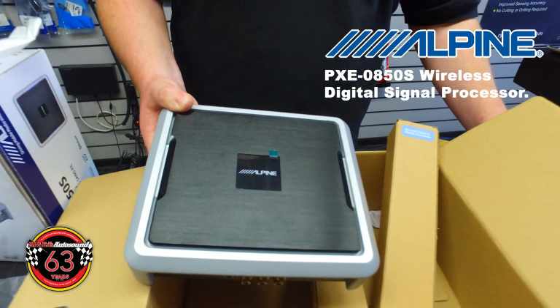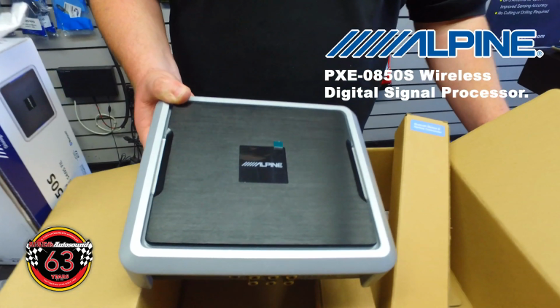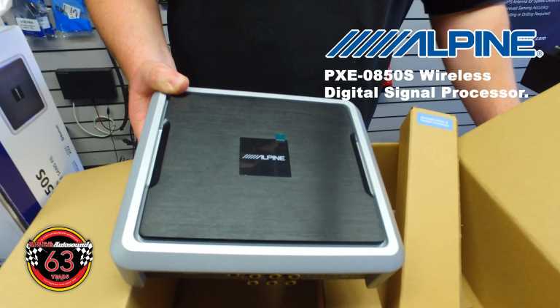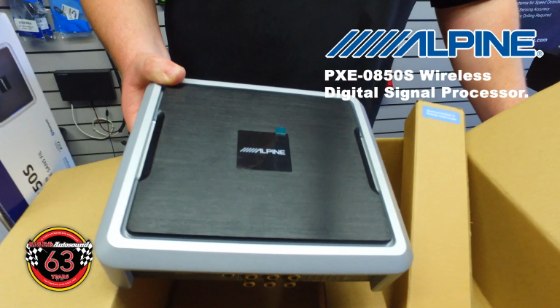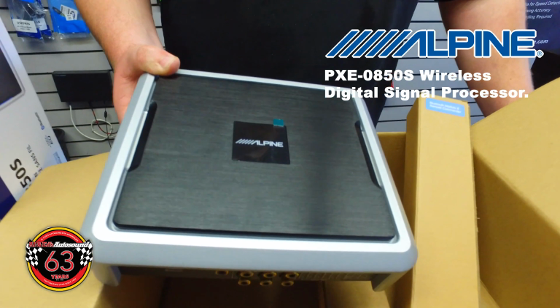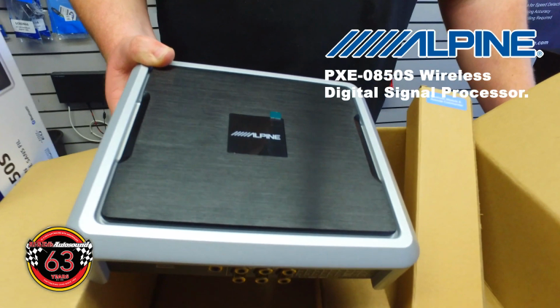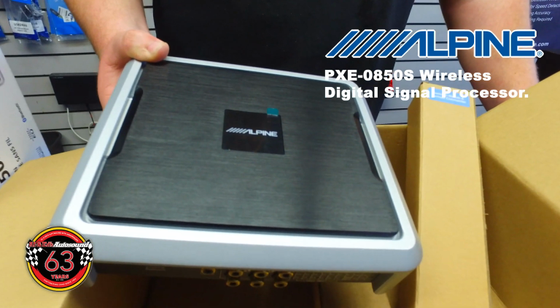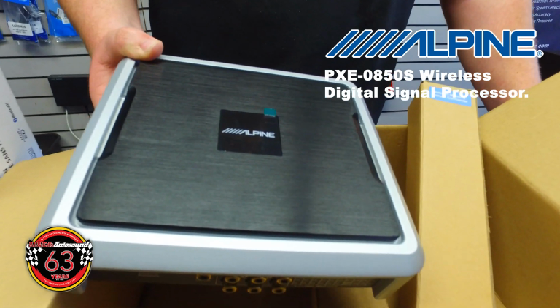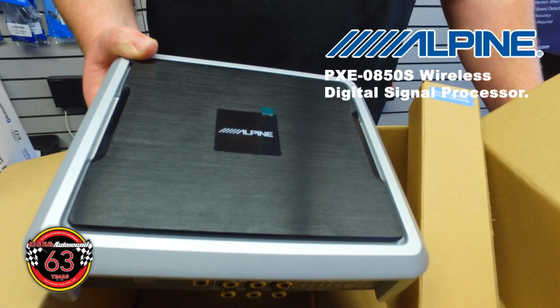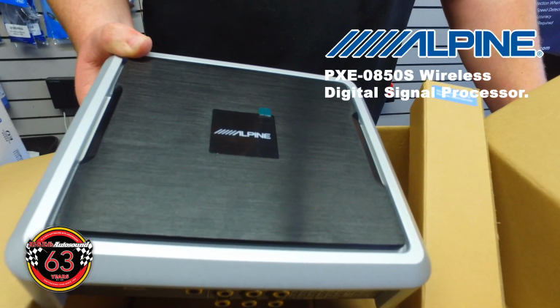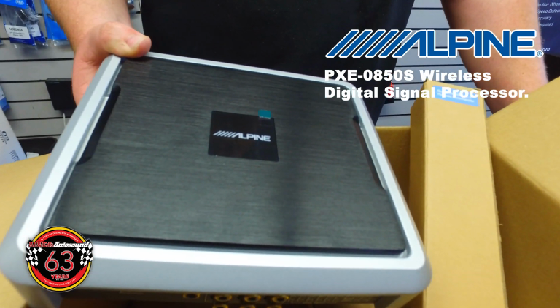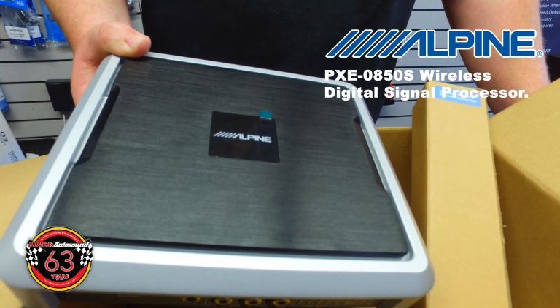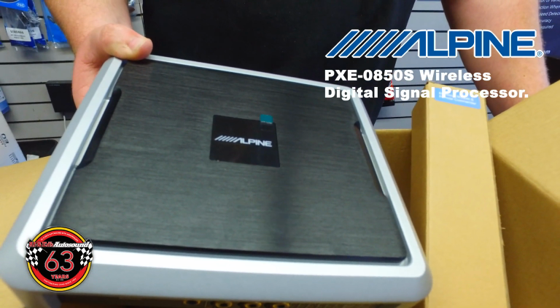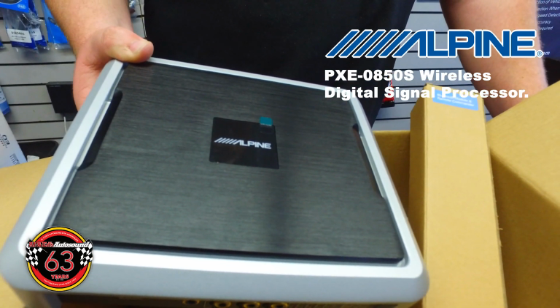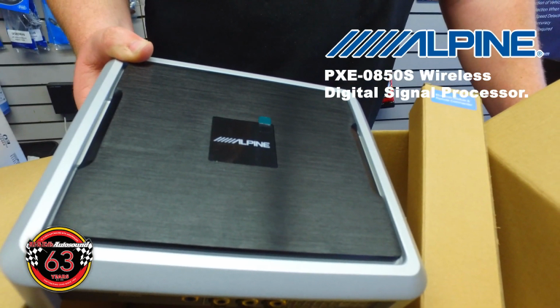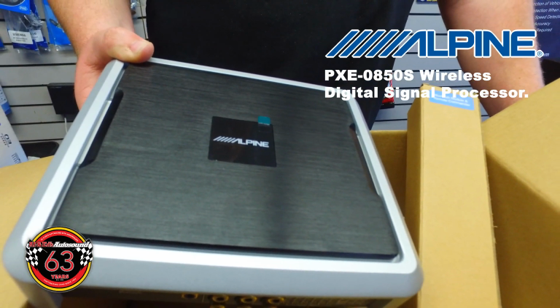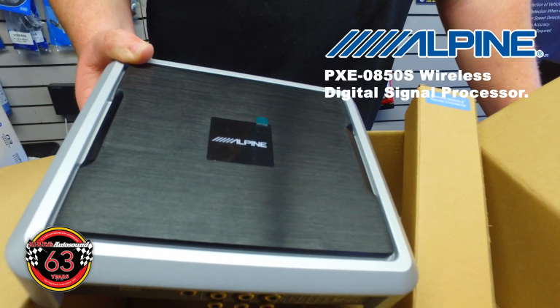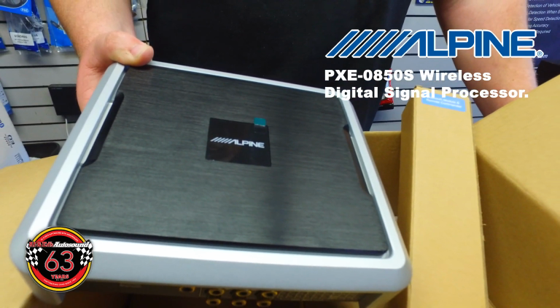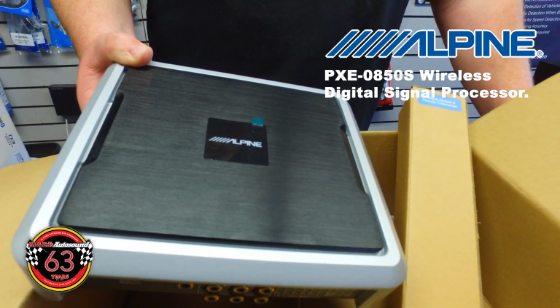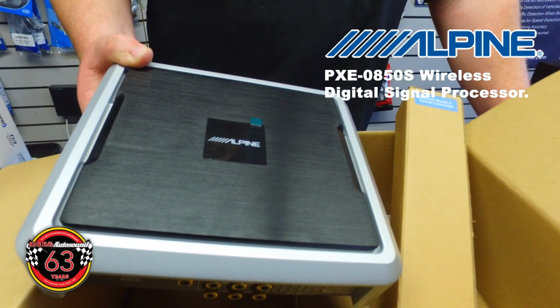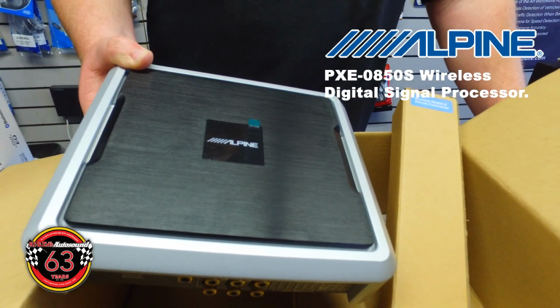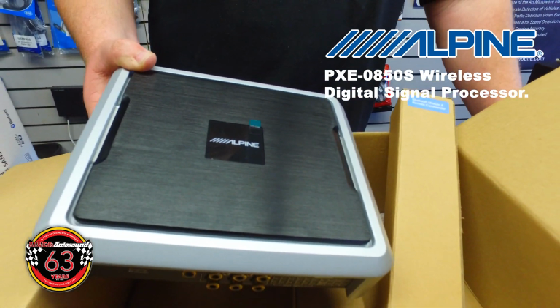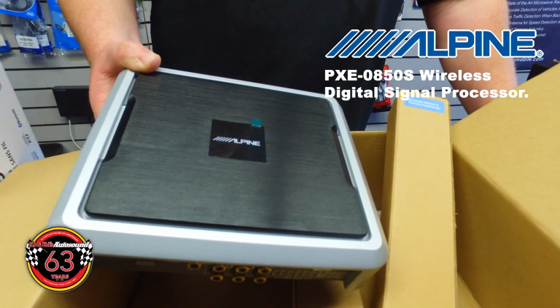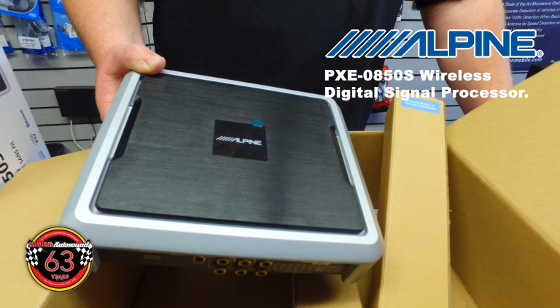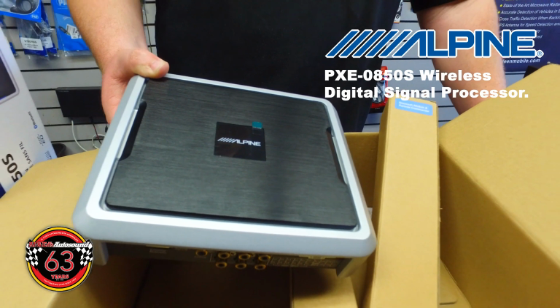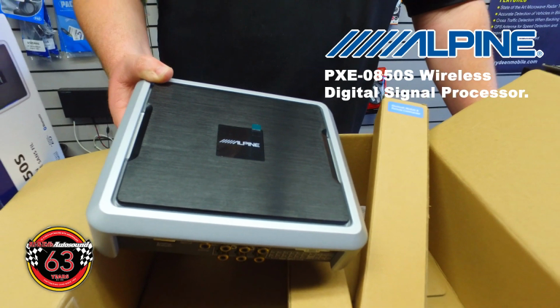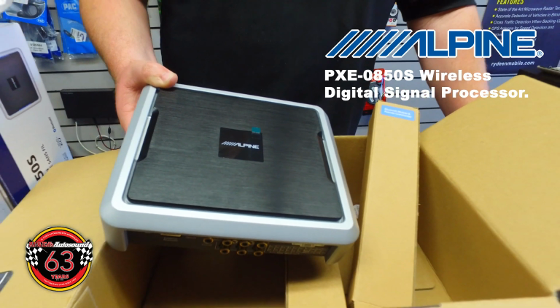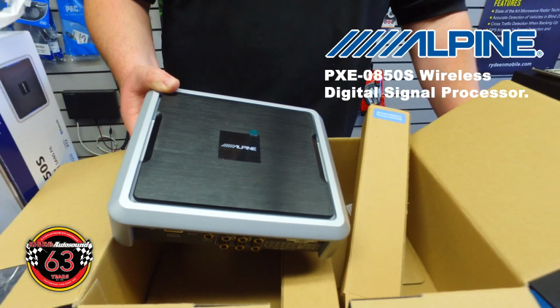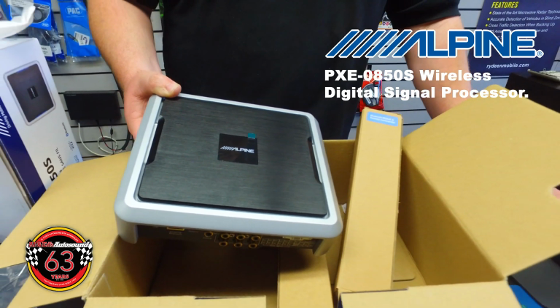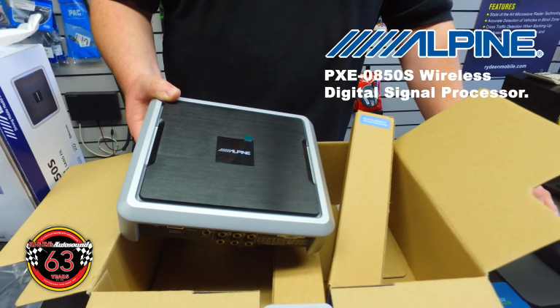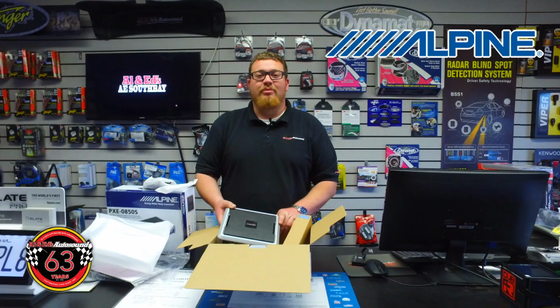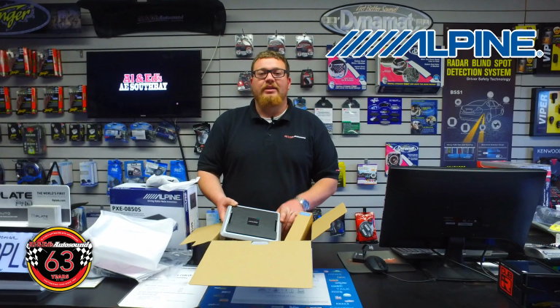This is Alpine's PXE 0850S. It's going to be one of the best DSPs on the market for the price. The retail price point is $699 guys — you can't beat it.